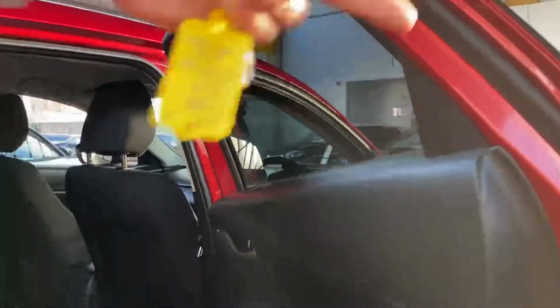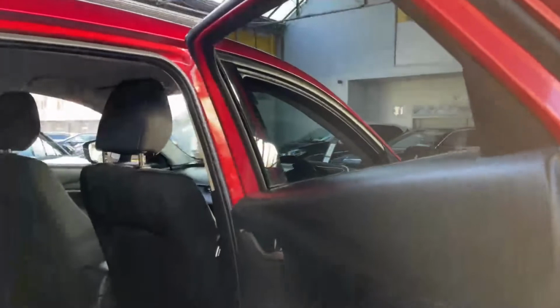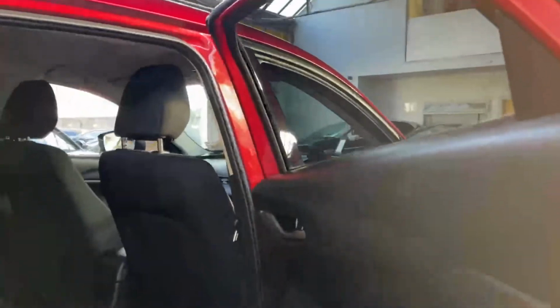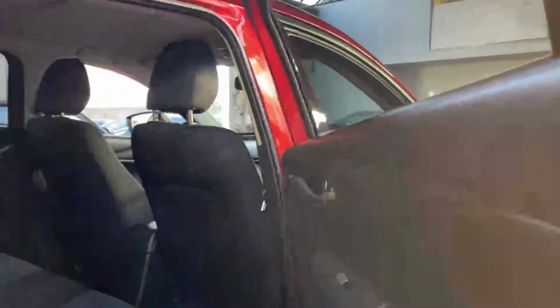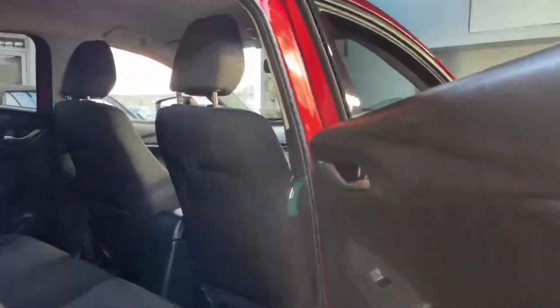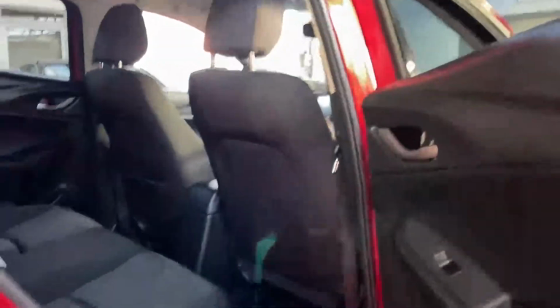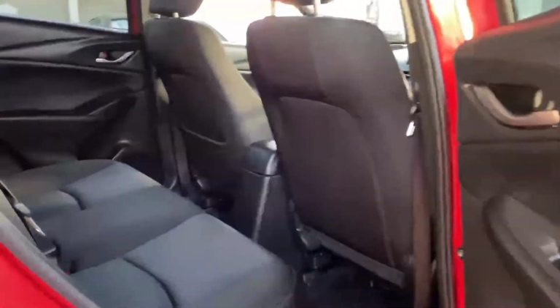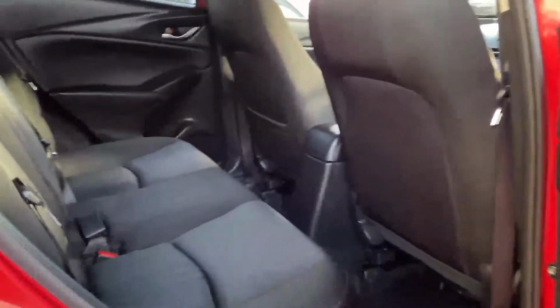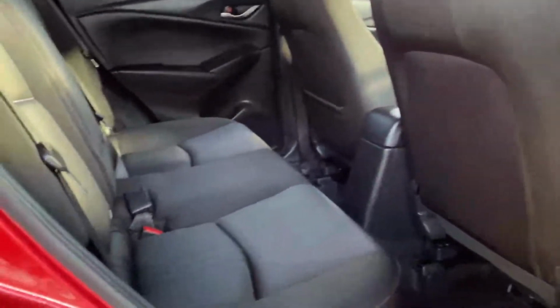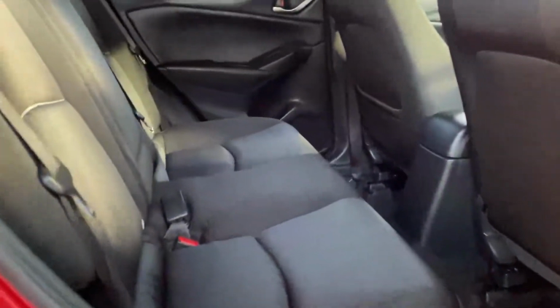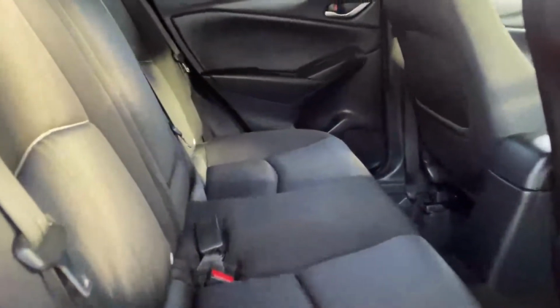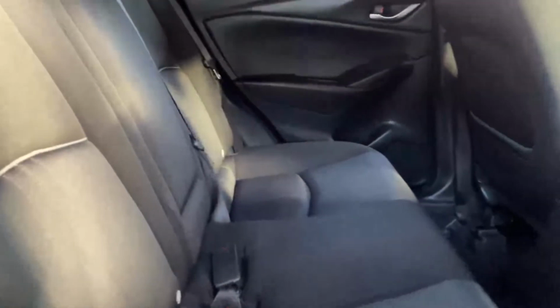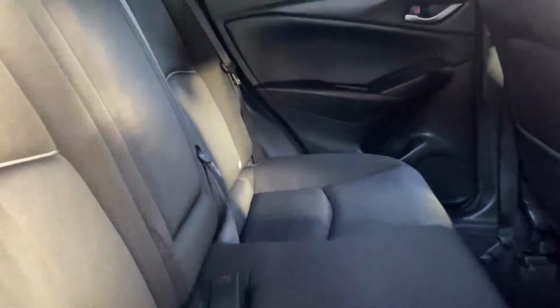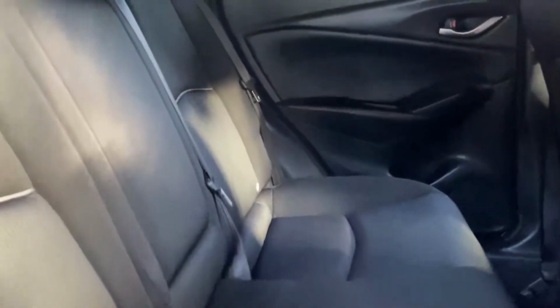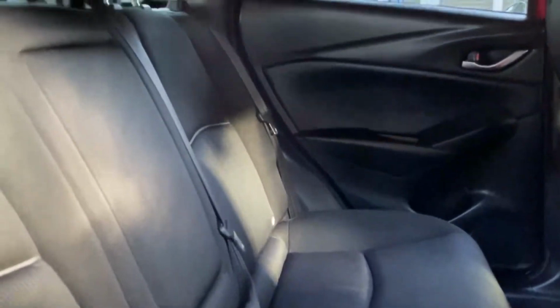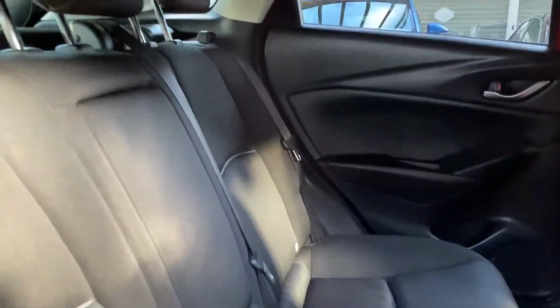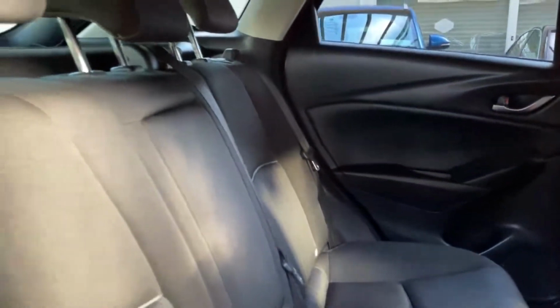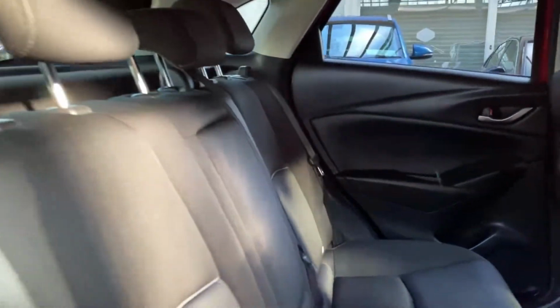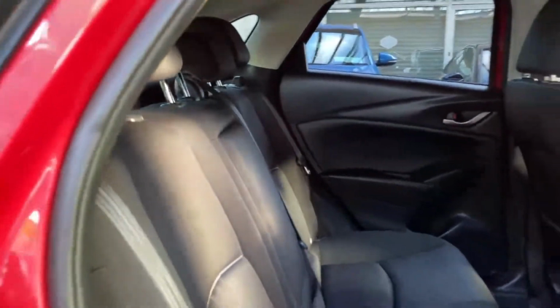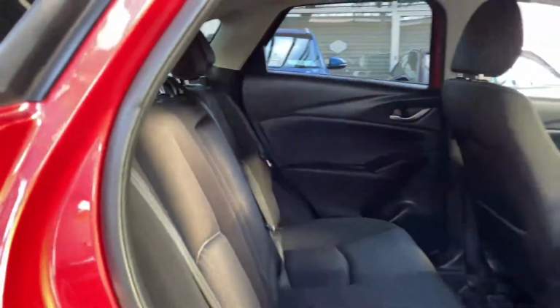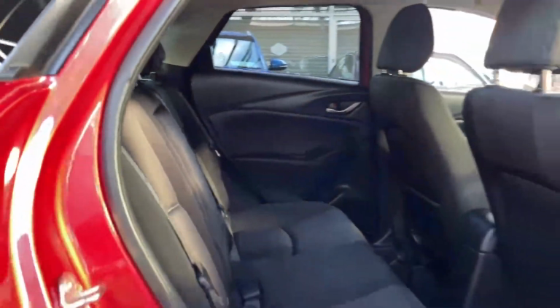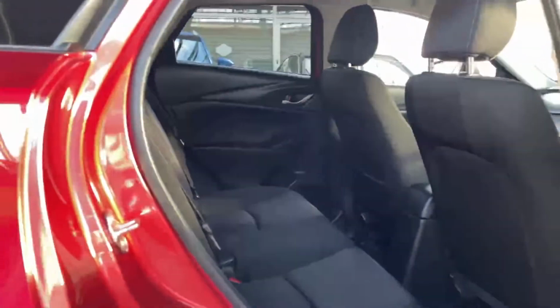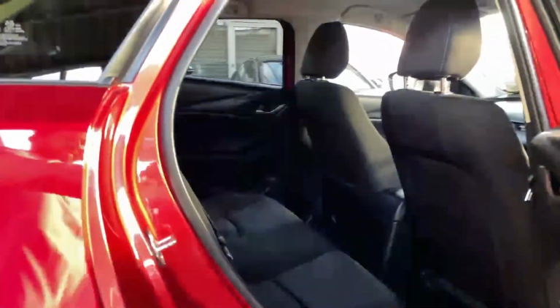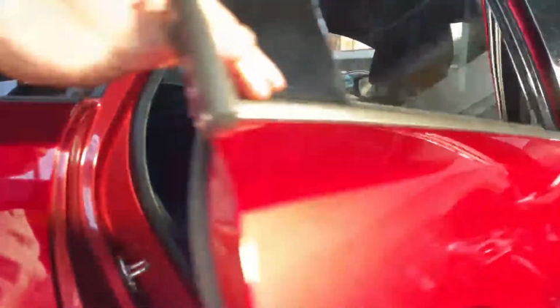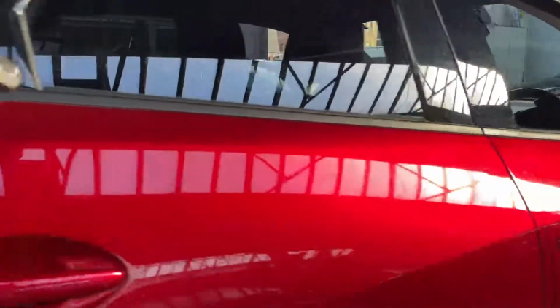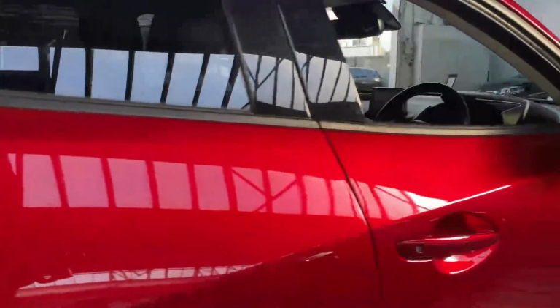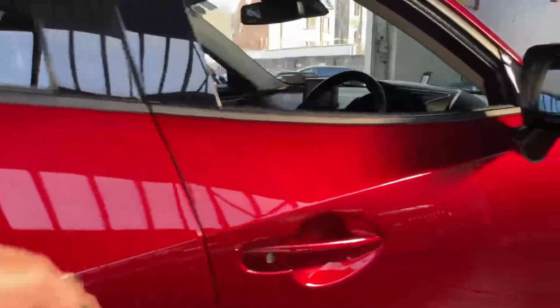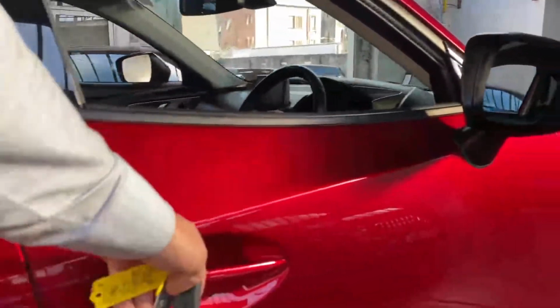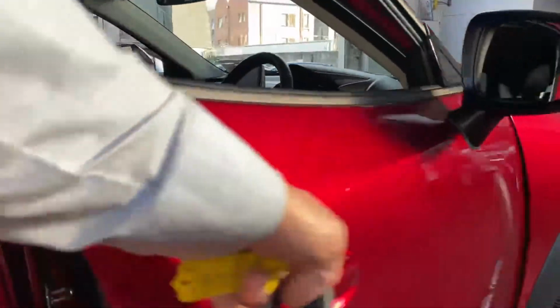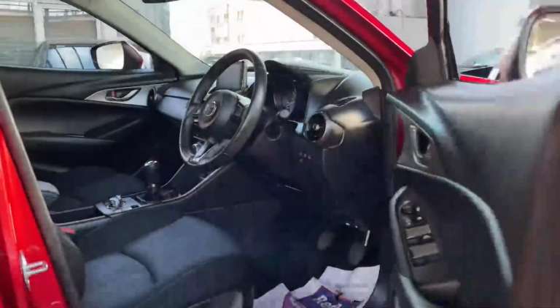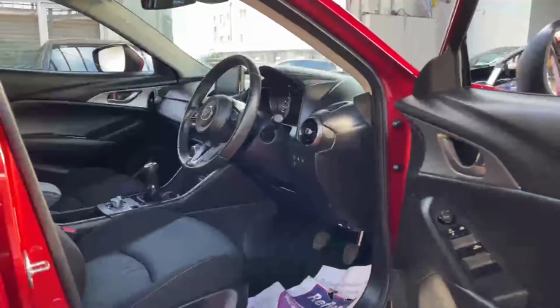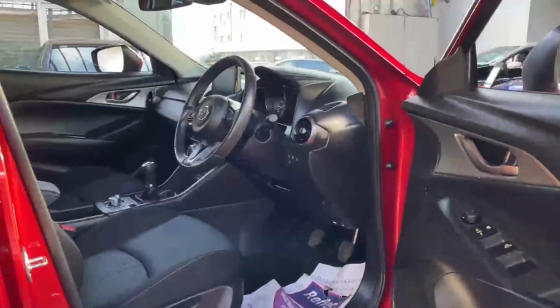It's got tinted windows in the back and one-touch electric windows all around. There's actually quite a bit of space in the back — three seatbelts, fully safety tested for three adults, and you've got two ISOFIX points as well.